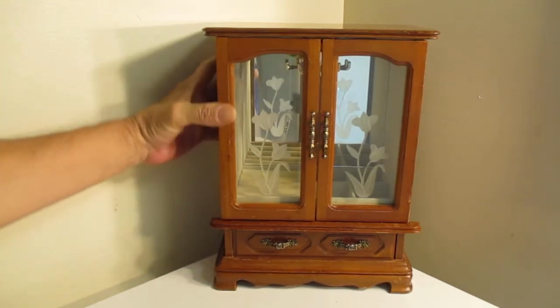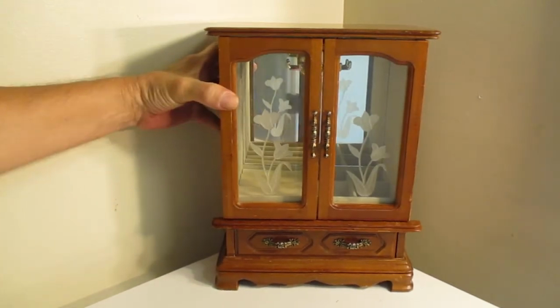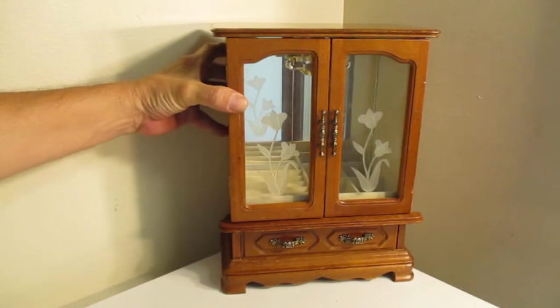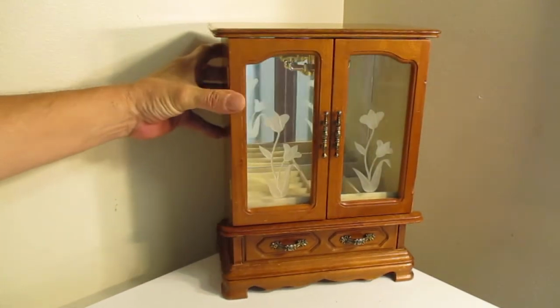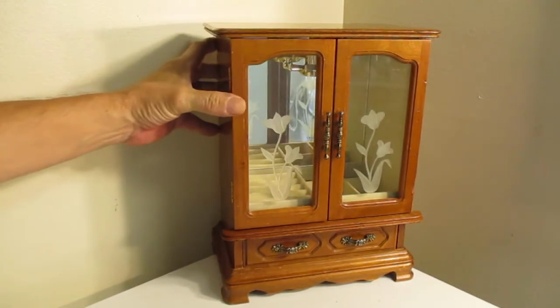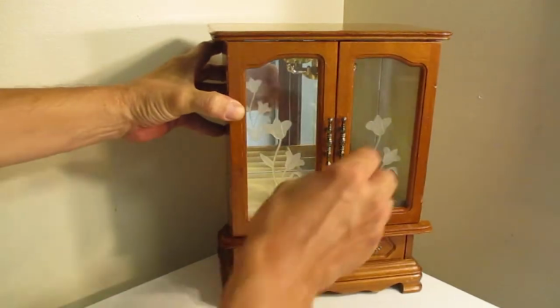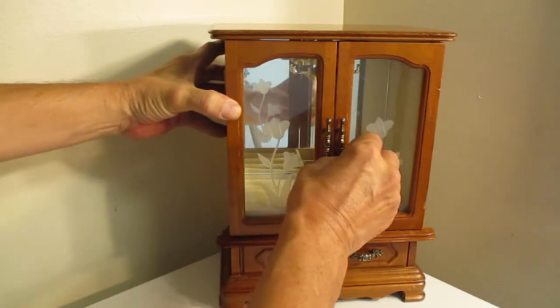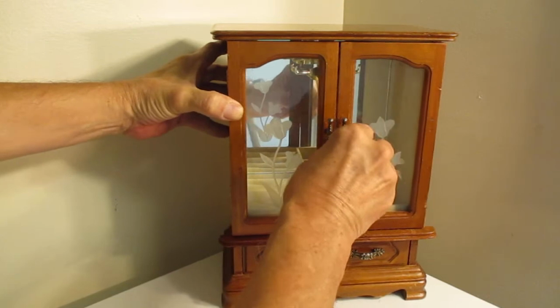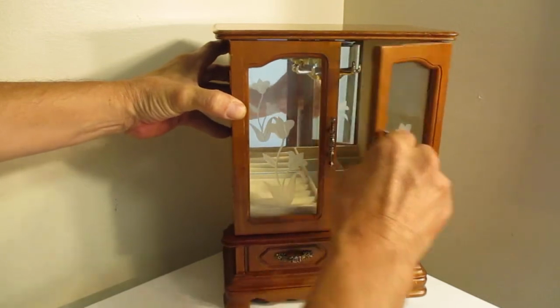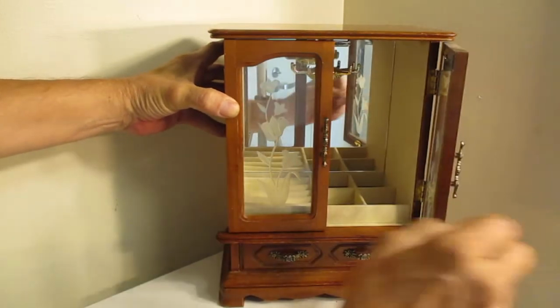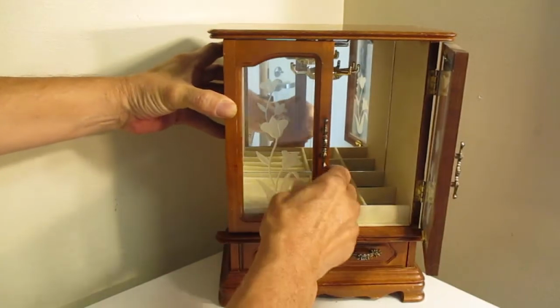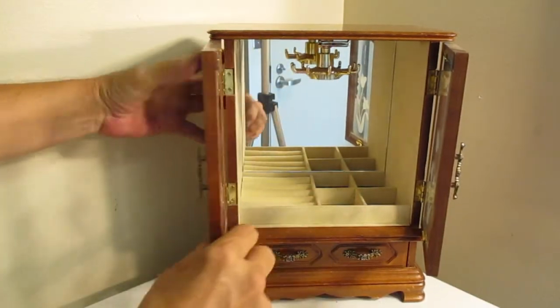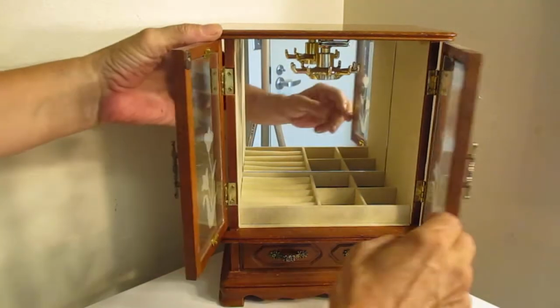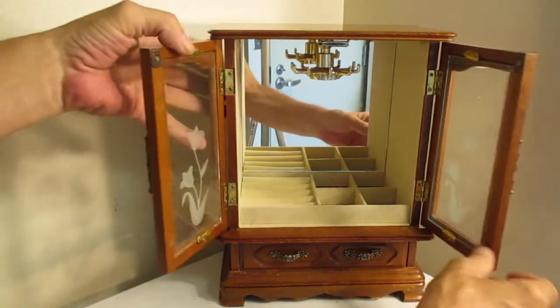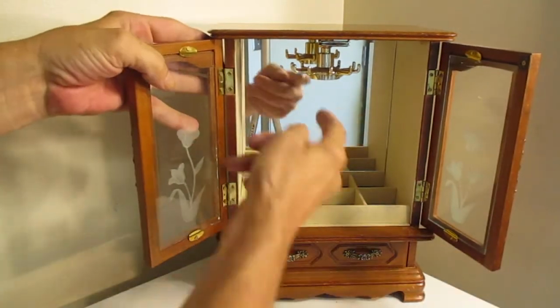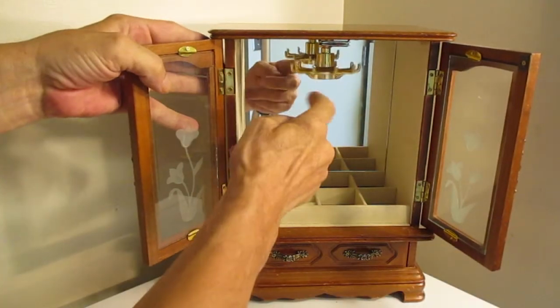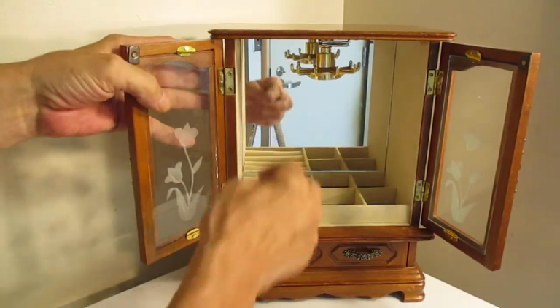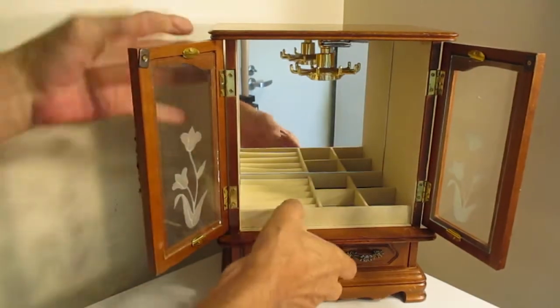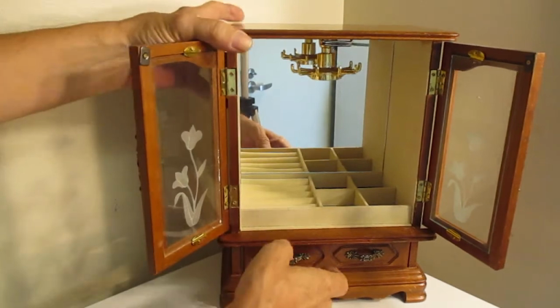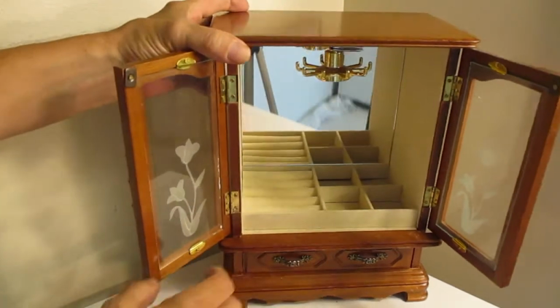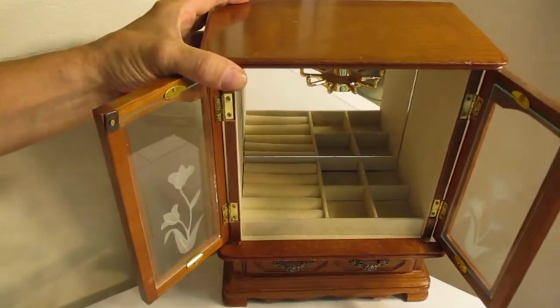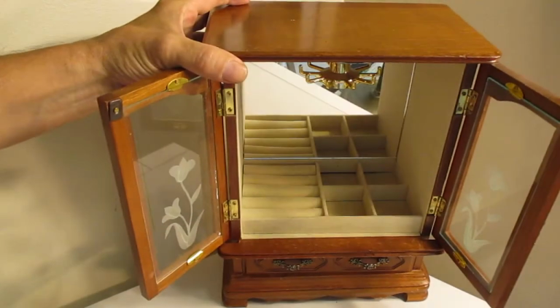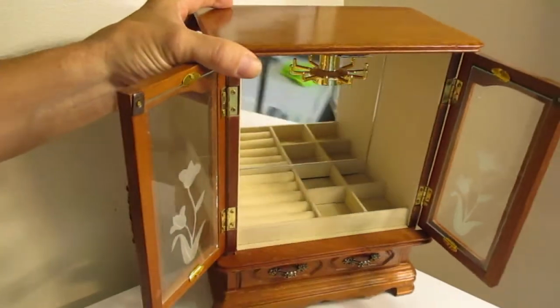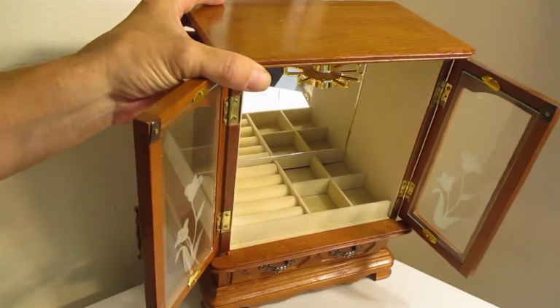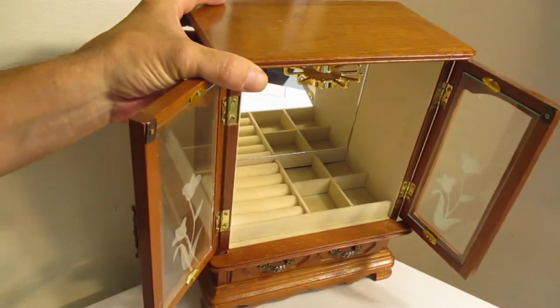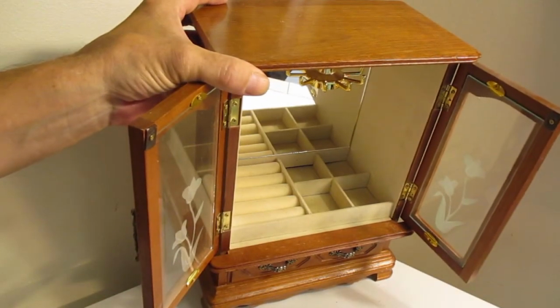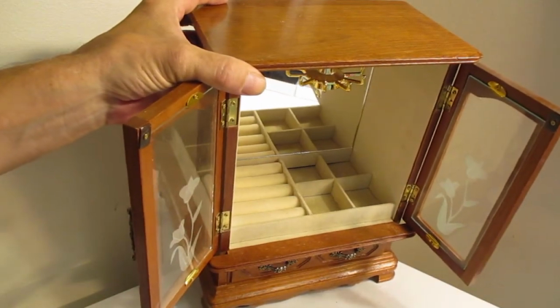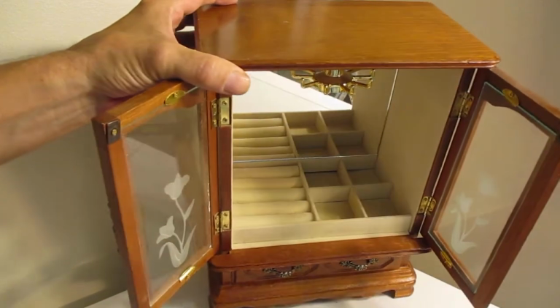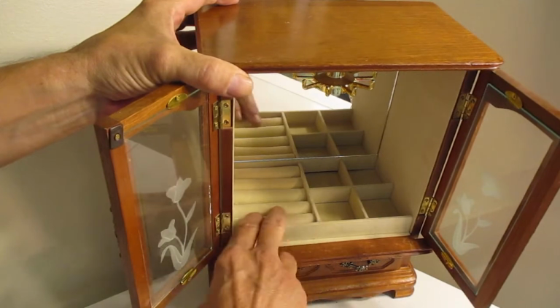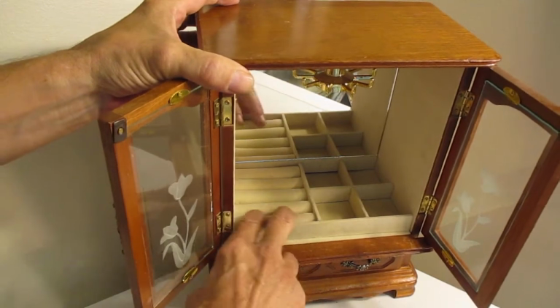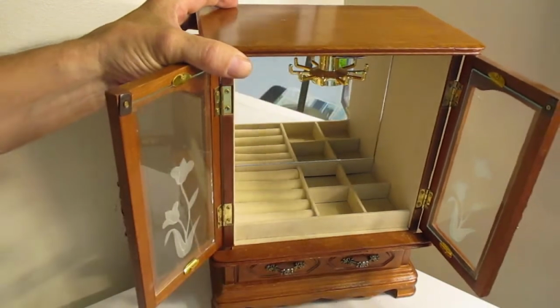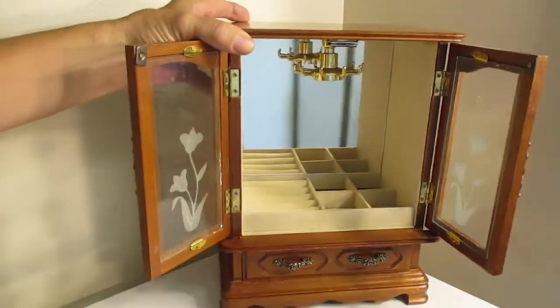It's all wood. There's a mirror in the back there, and a little carousel on top. Clean inside, with a plush soft lining.